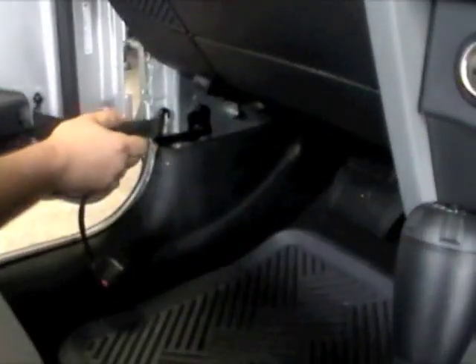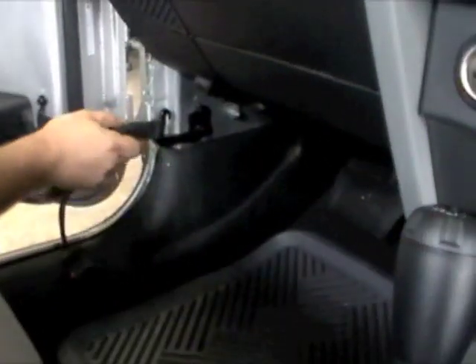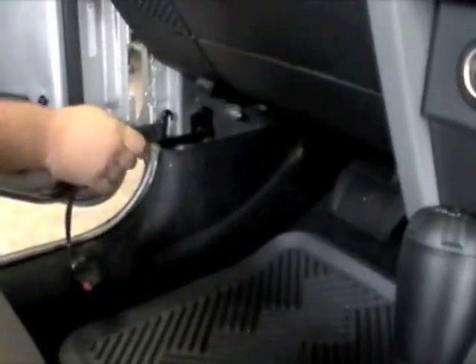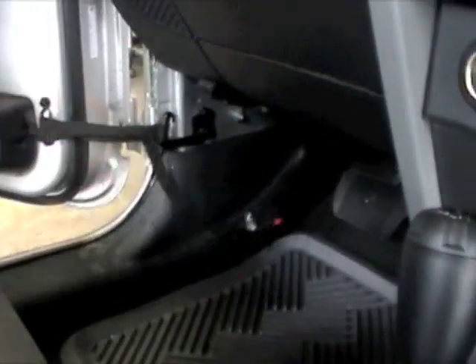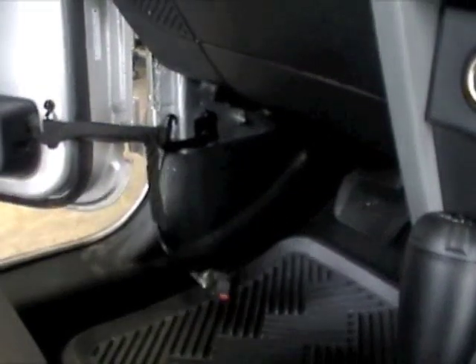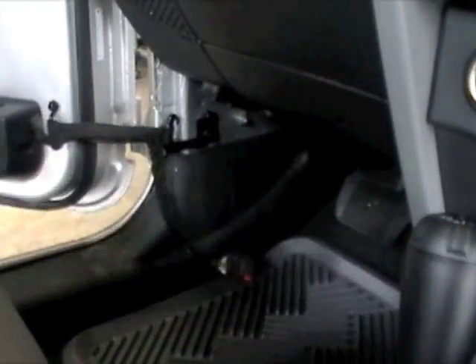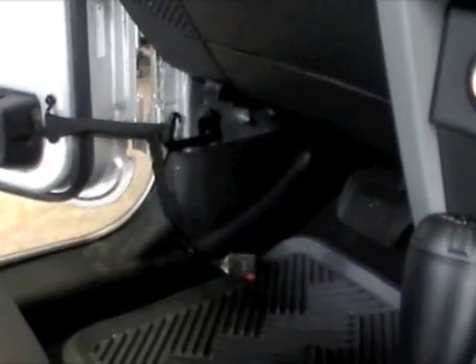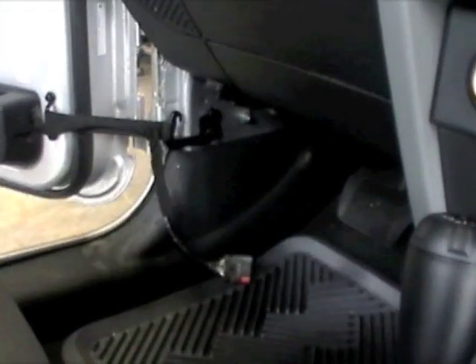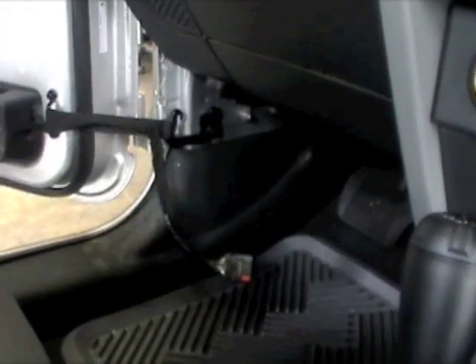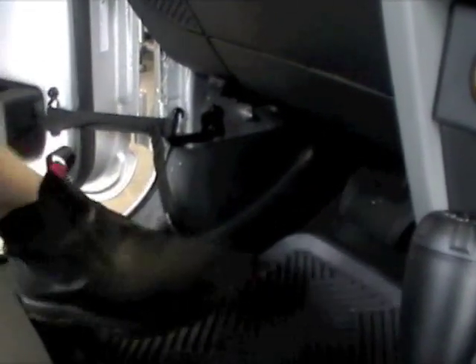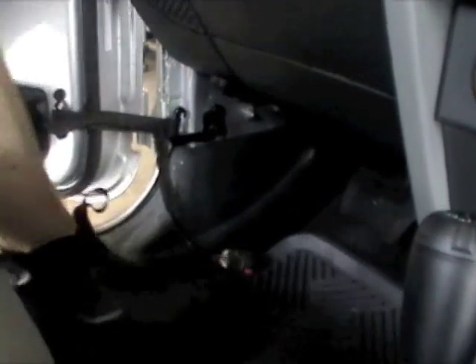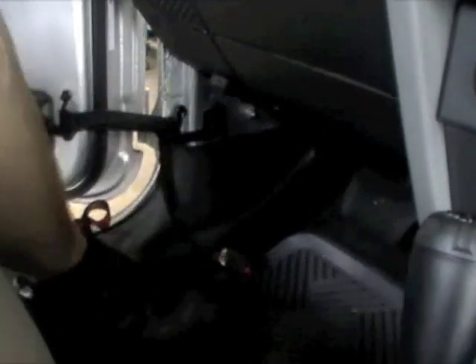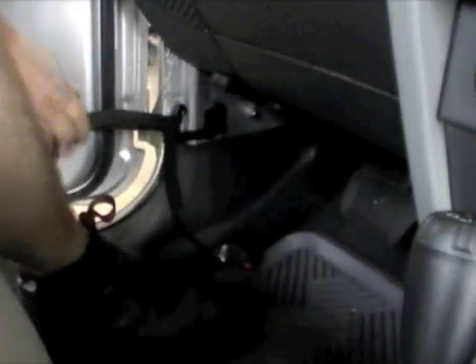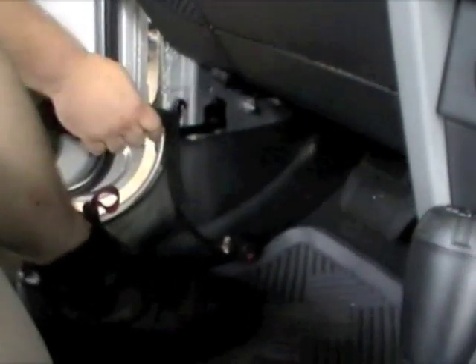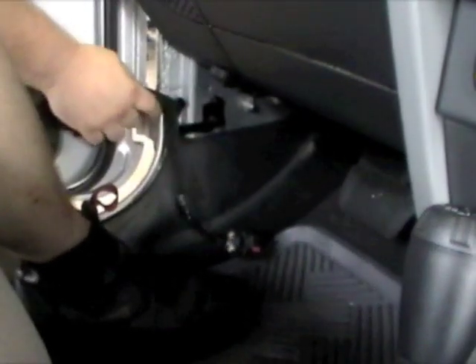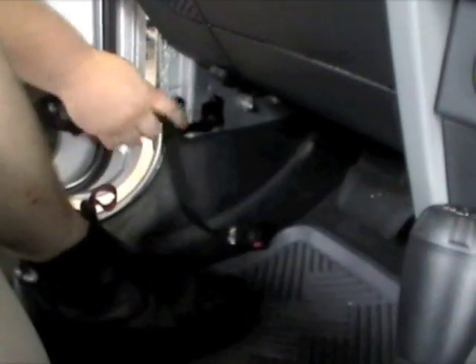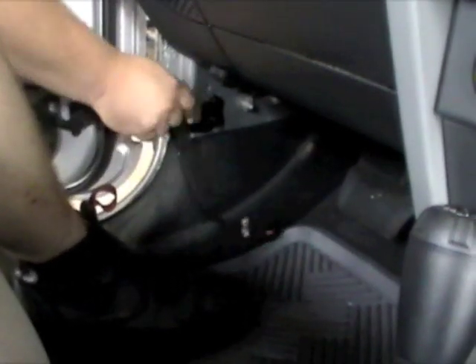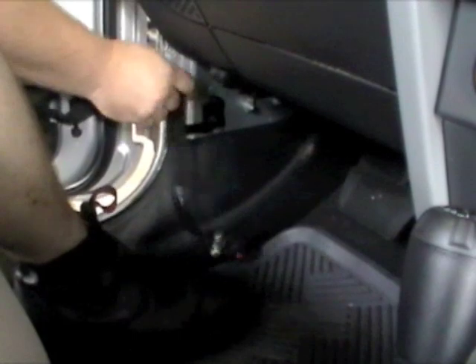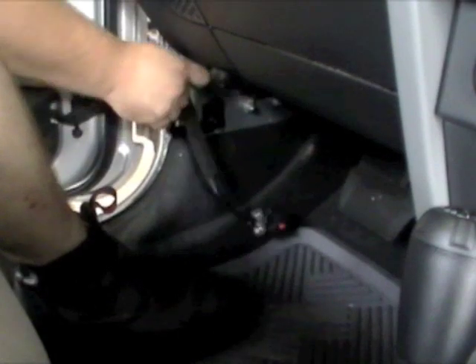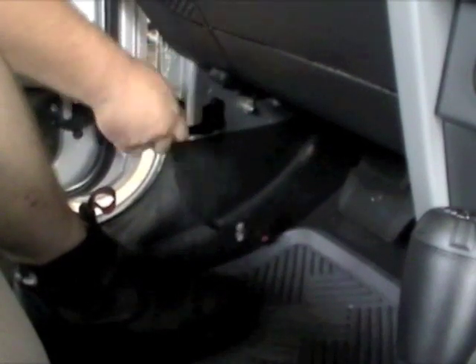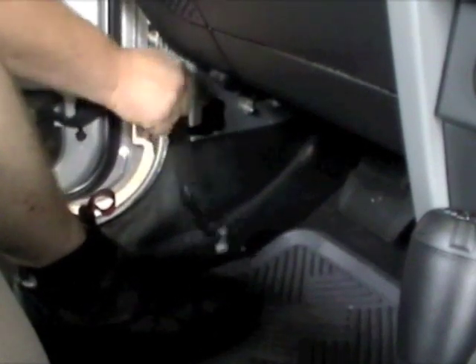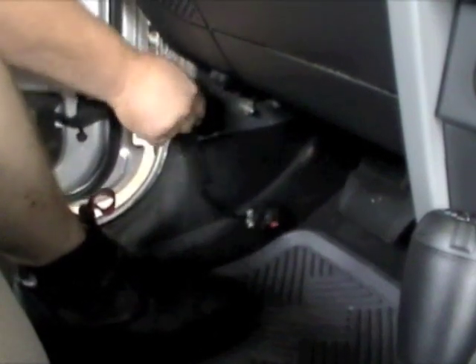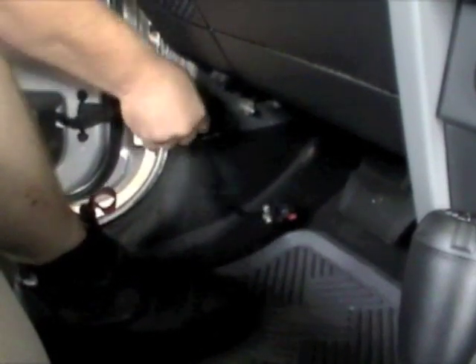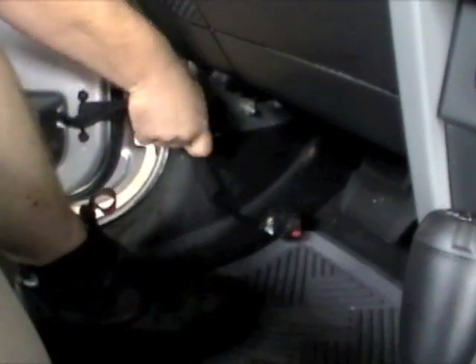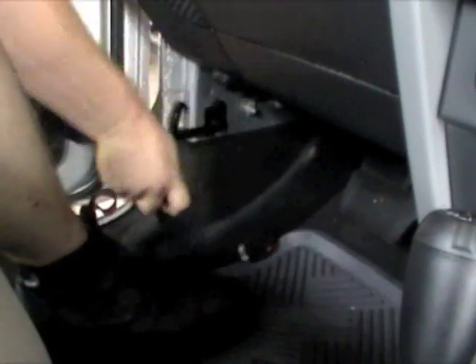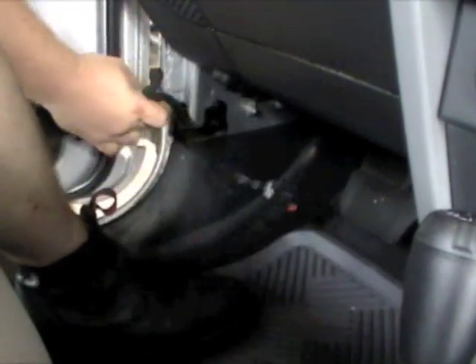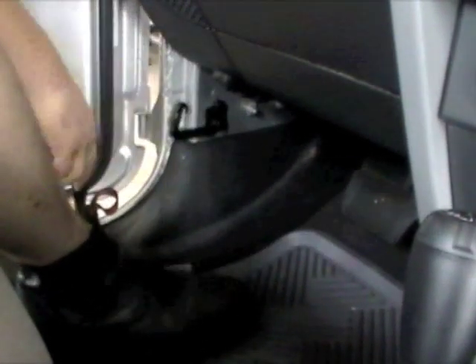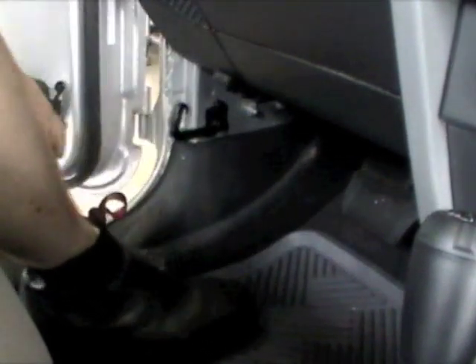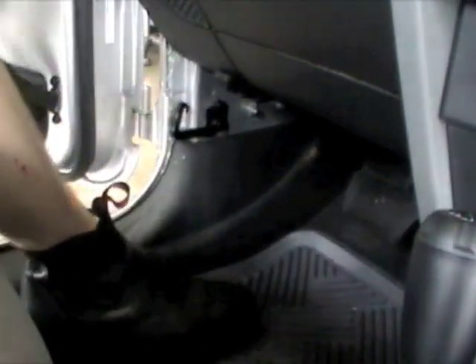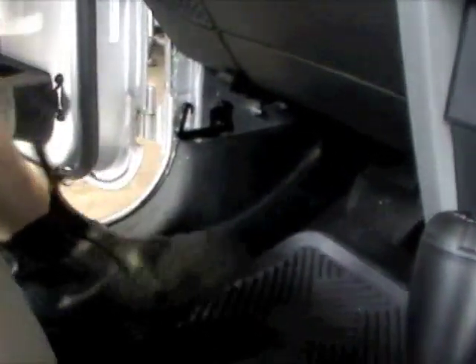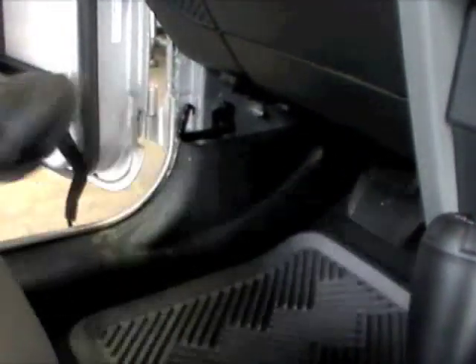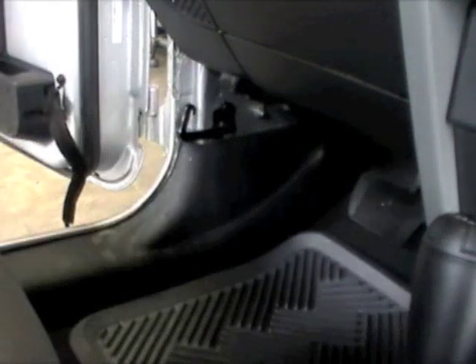Then you have to close the door to get slack on the strap. The strap will slip over the hook and then your door is free.